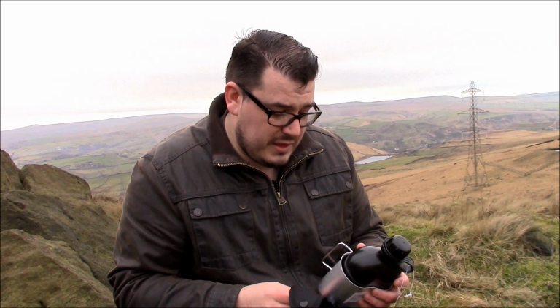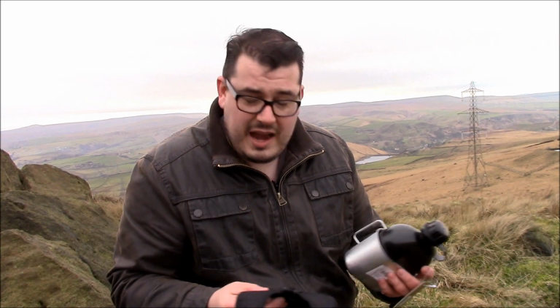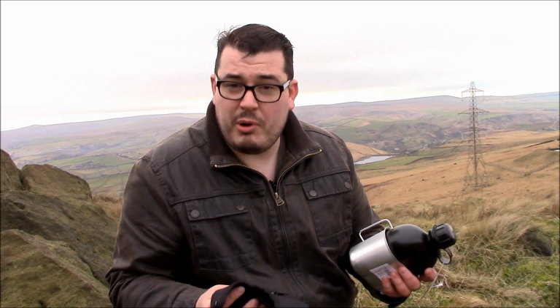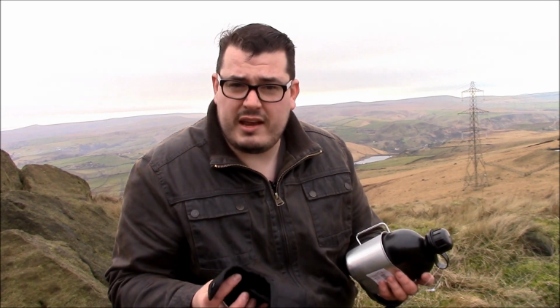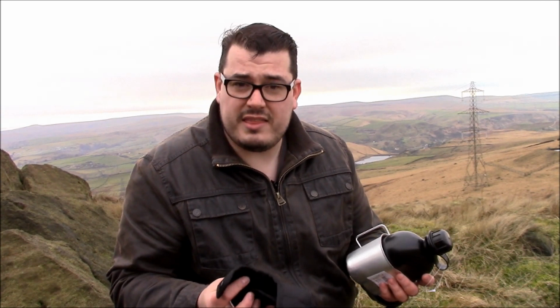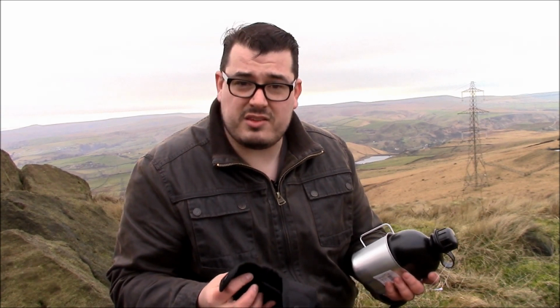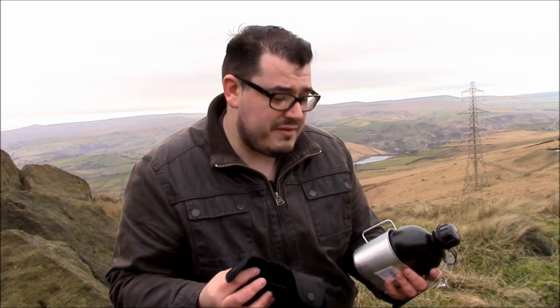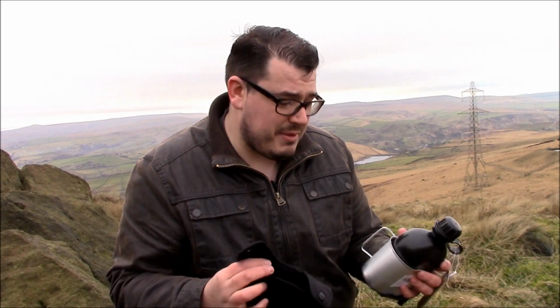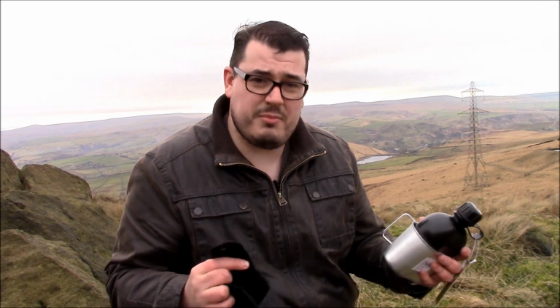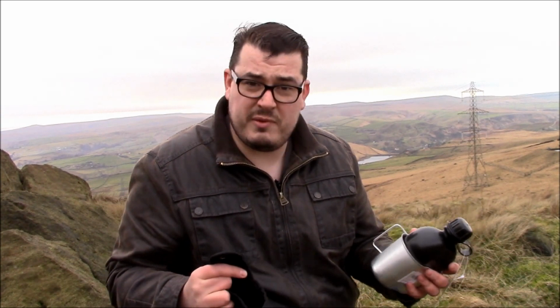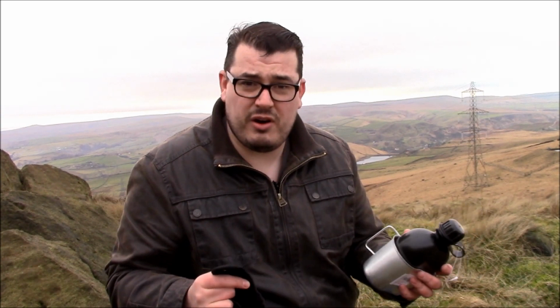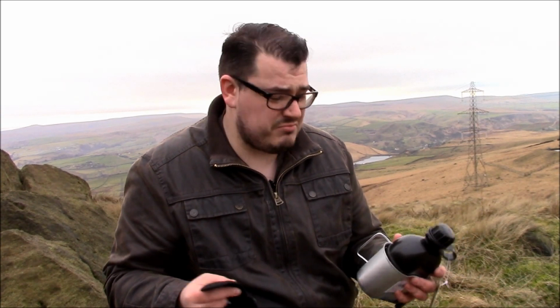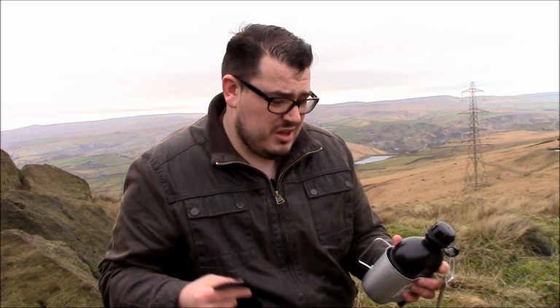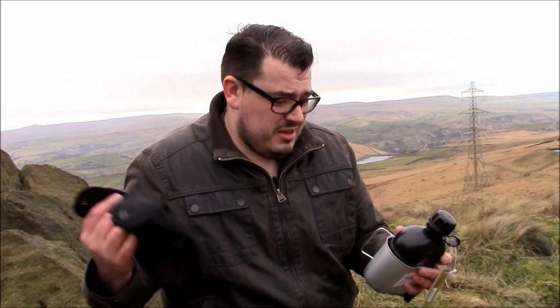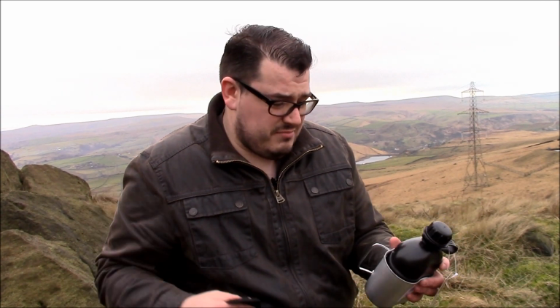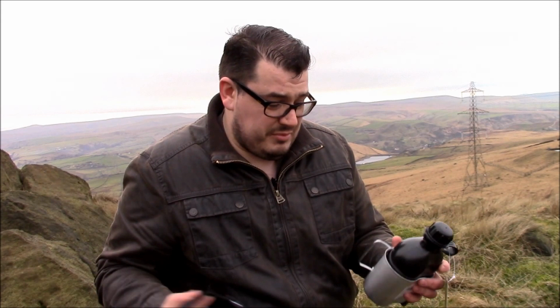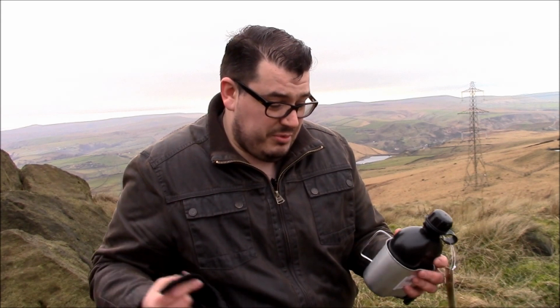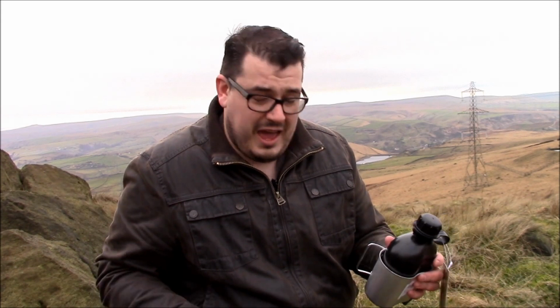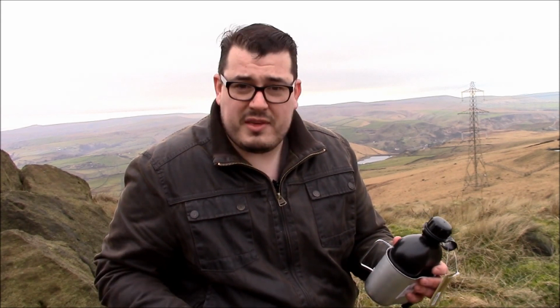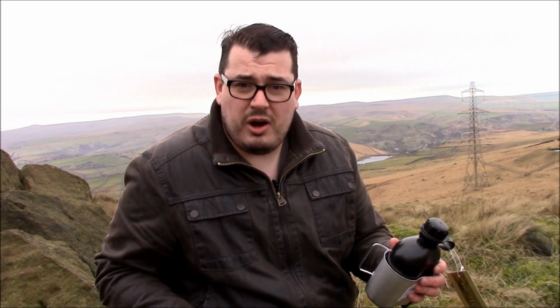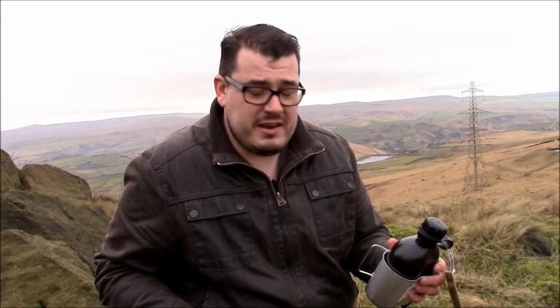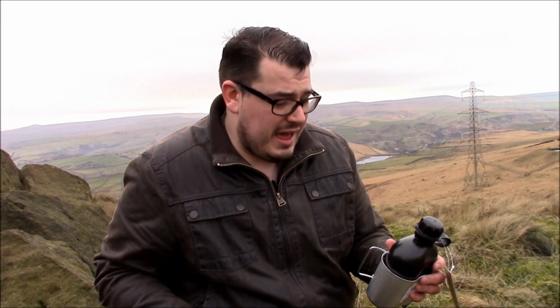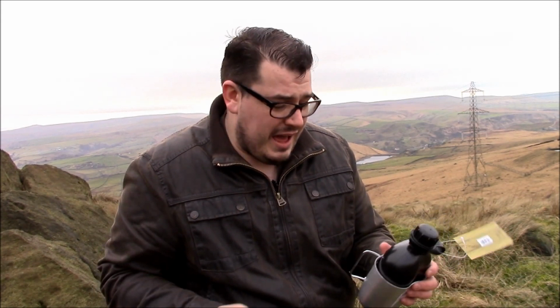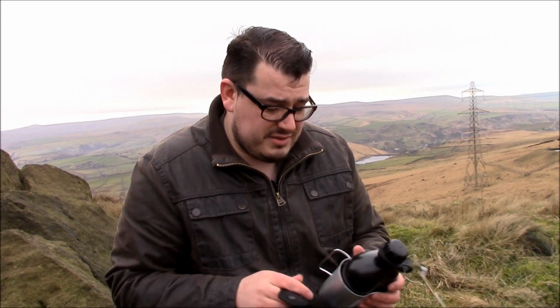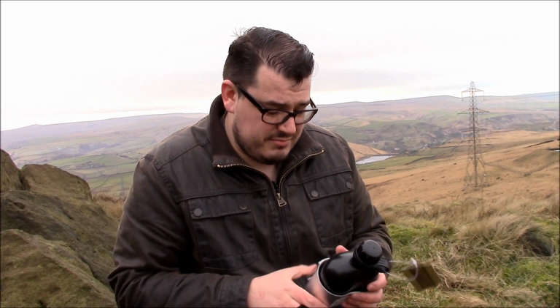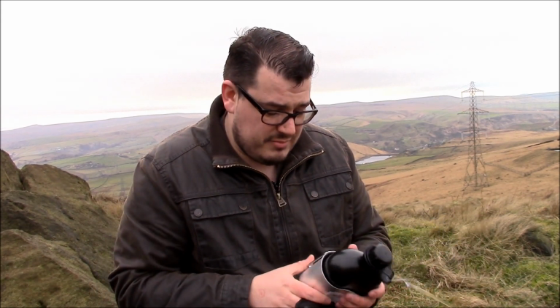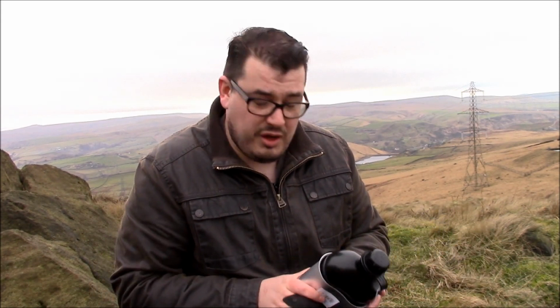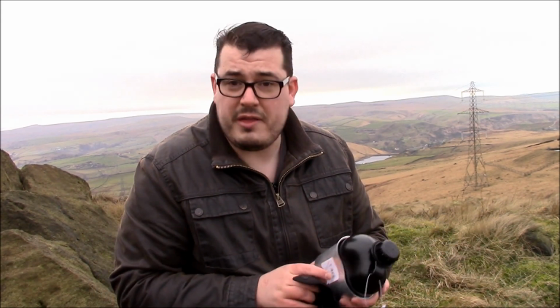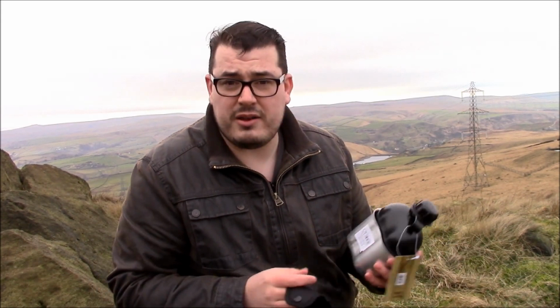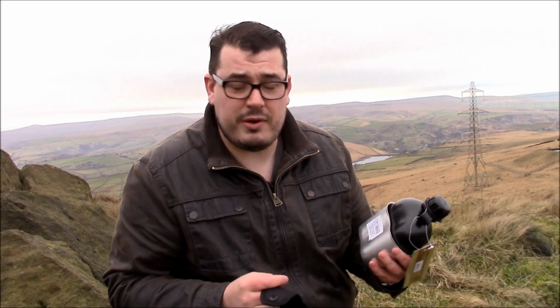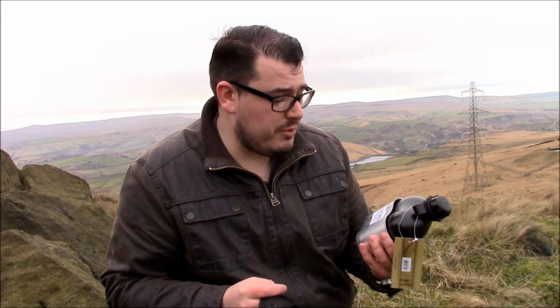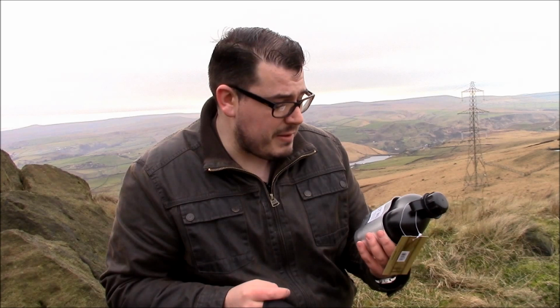It's kind of an unboxing — this arrived maybe 30 minutes before I came out this morning and I thought I'd throw it in the bag and do a quick review while I'm out.